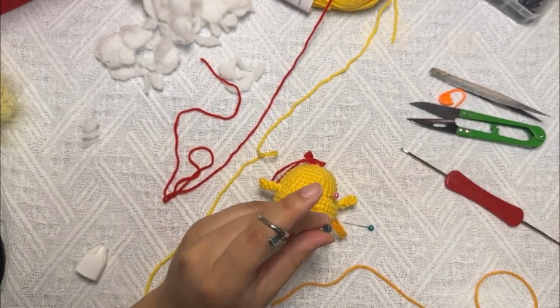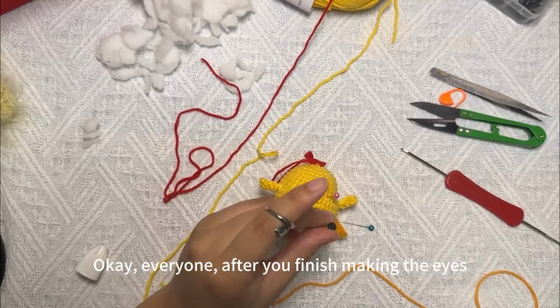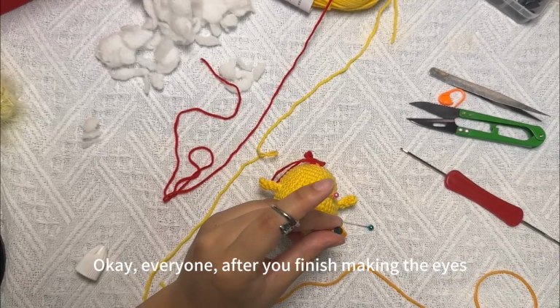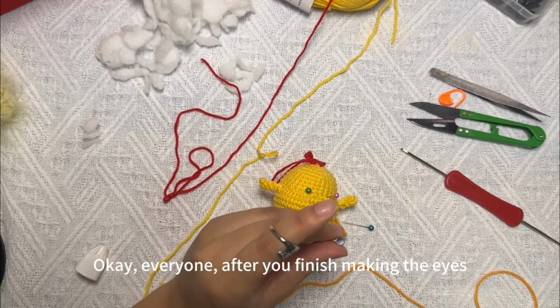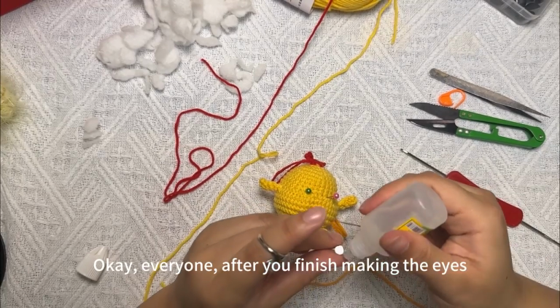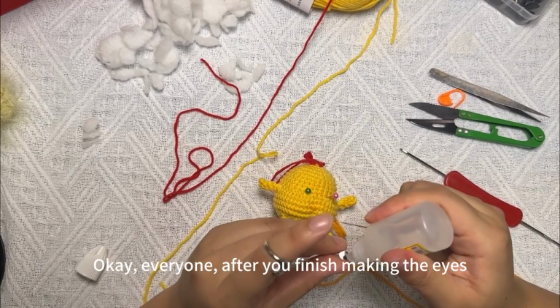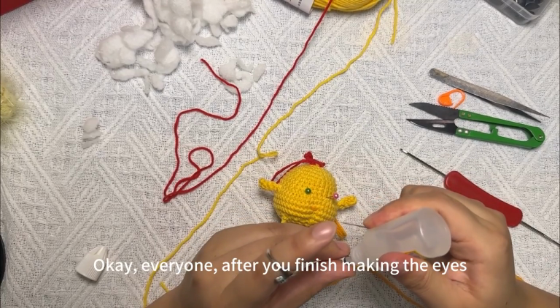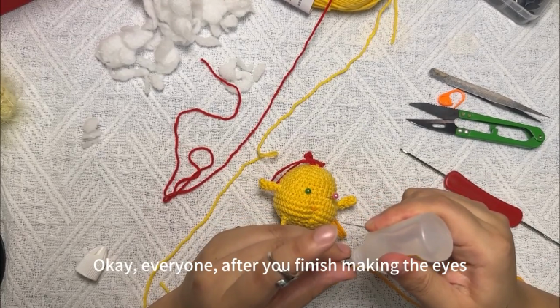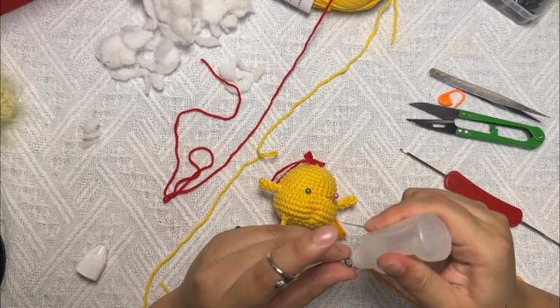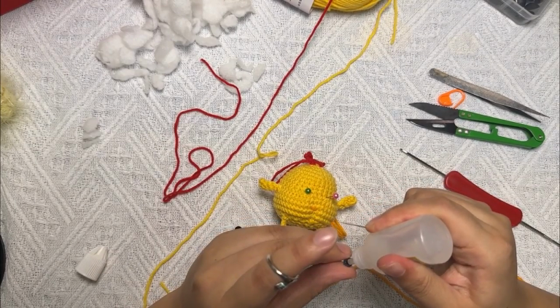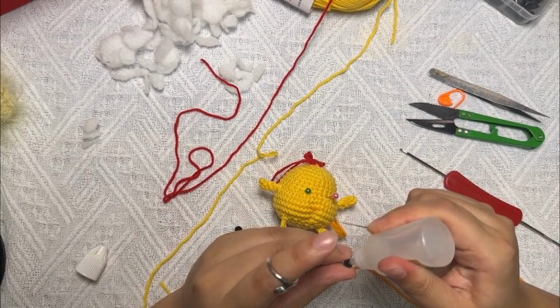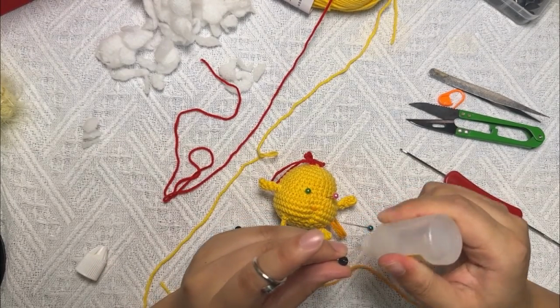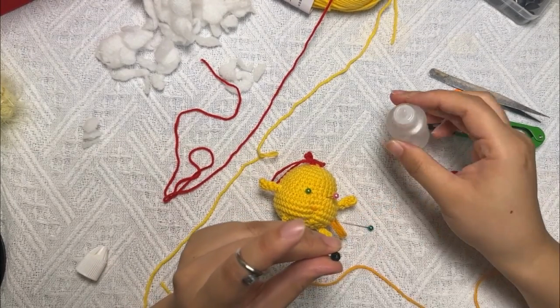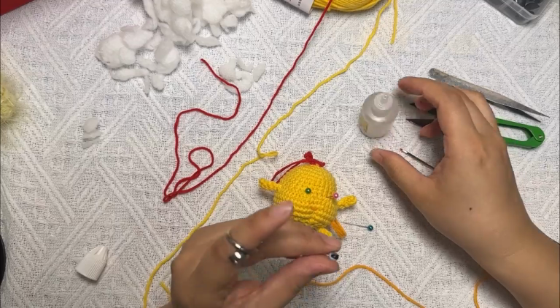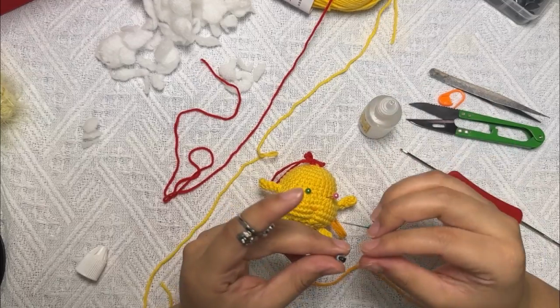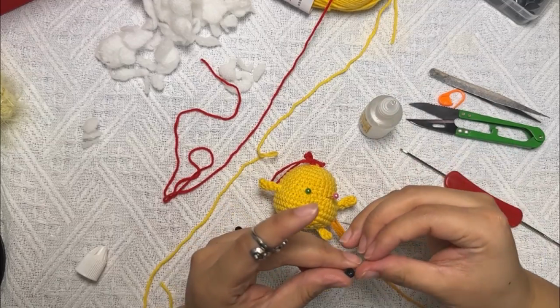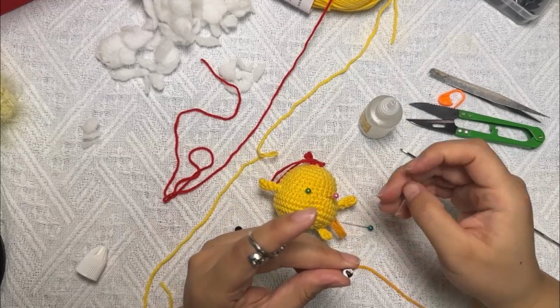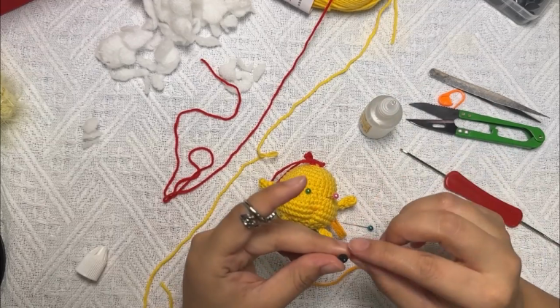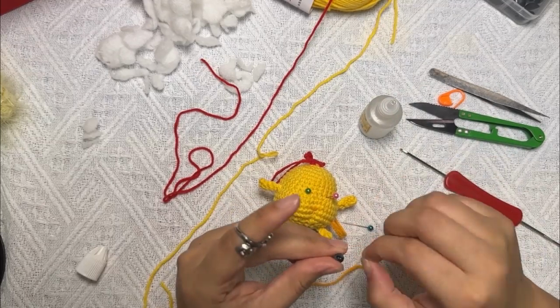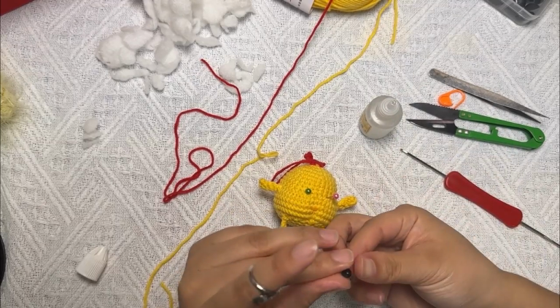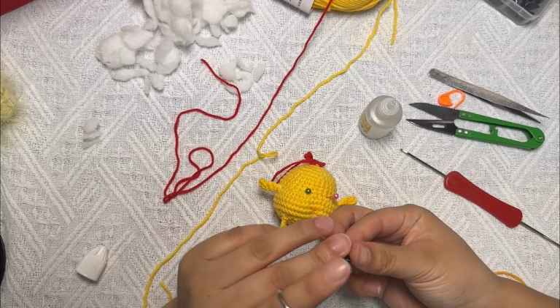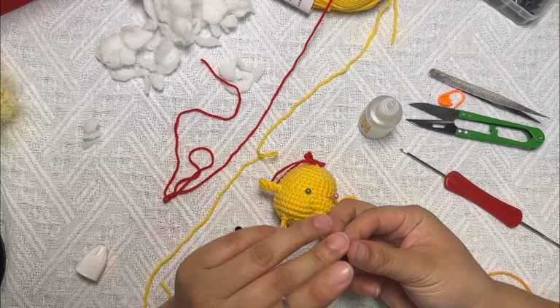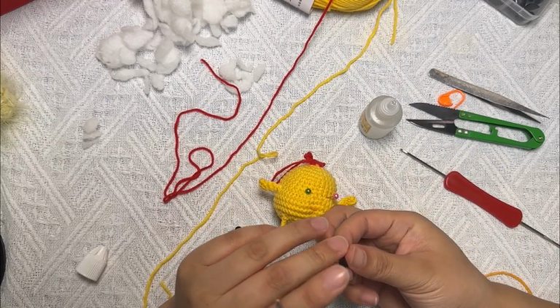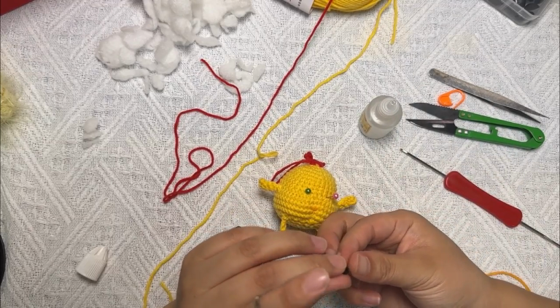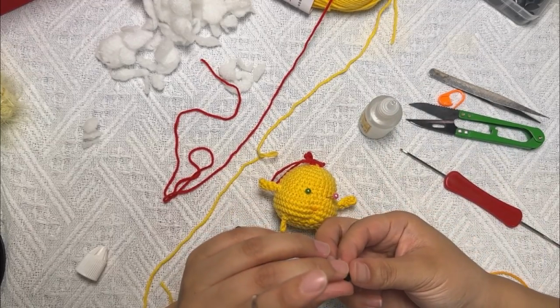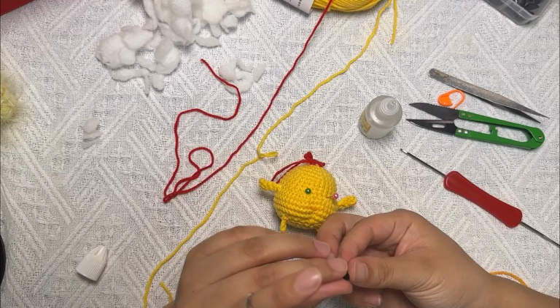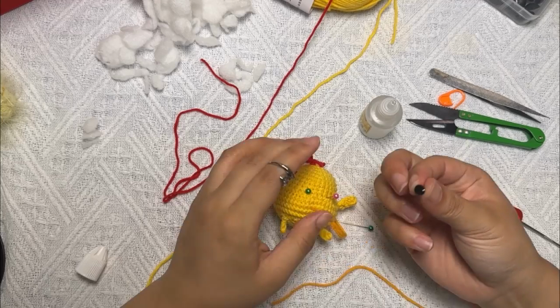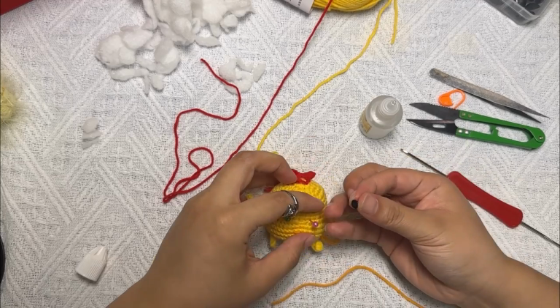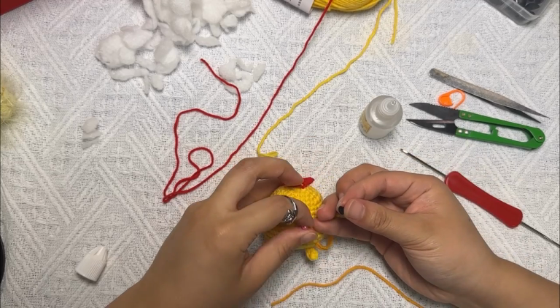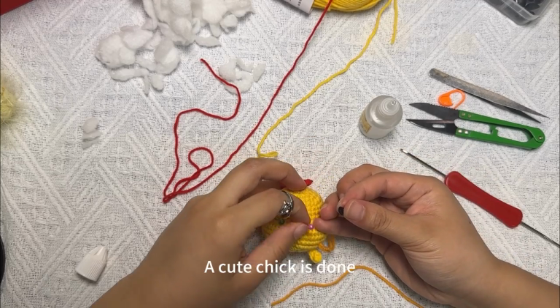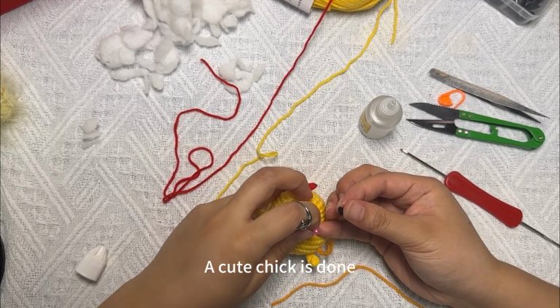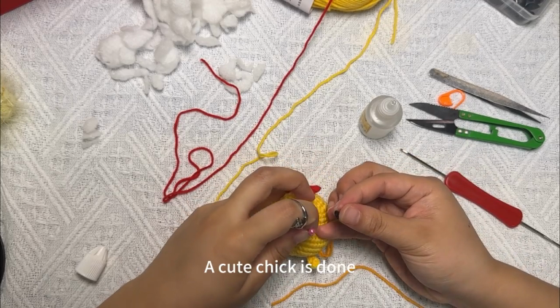Okay everyone, after you finish making the eyes, a cute cheek is done.